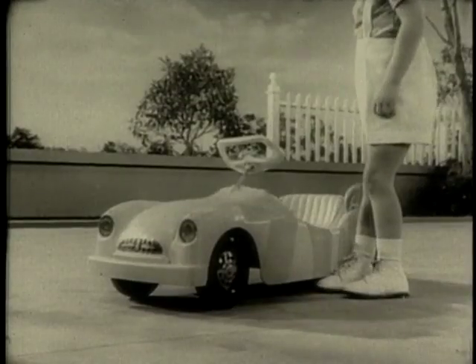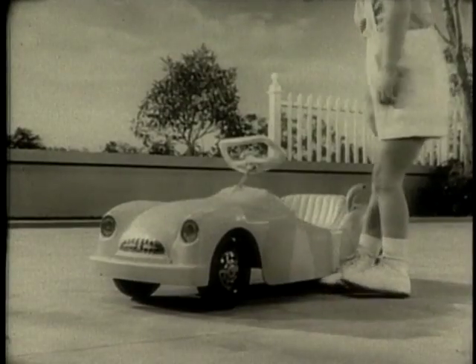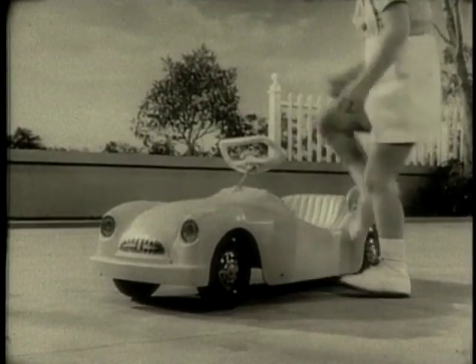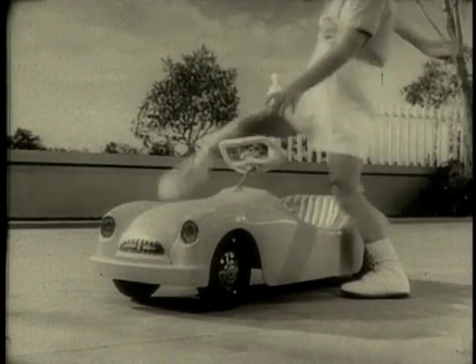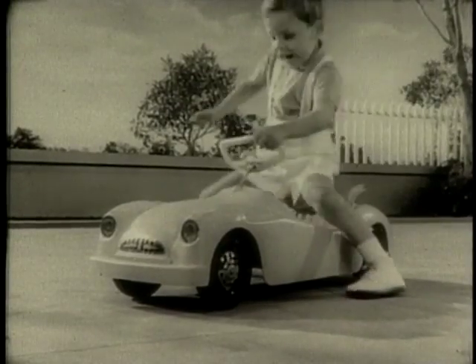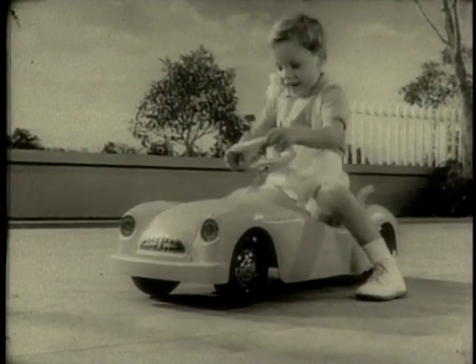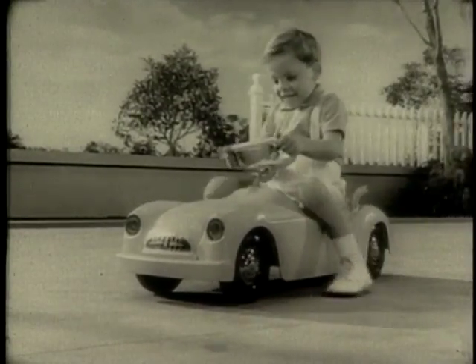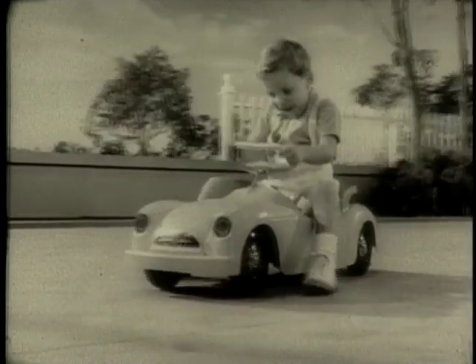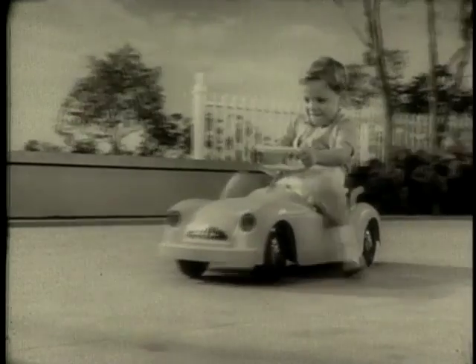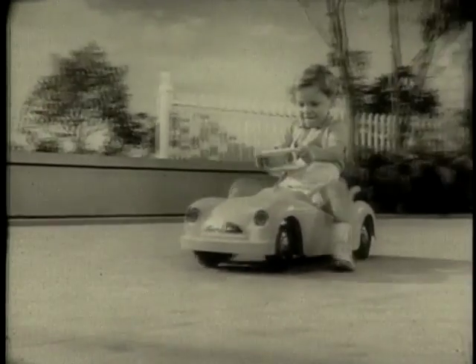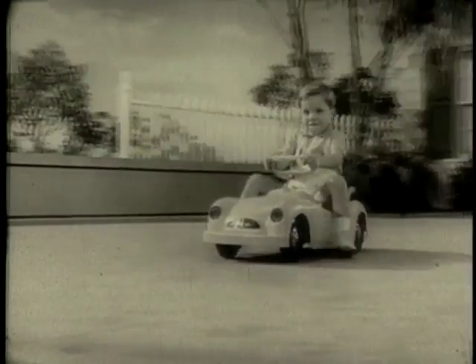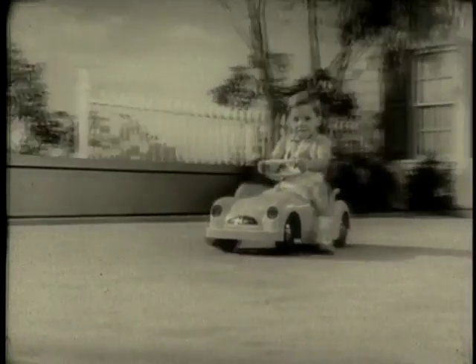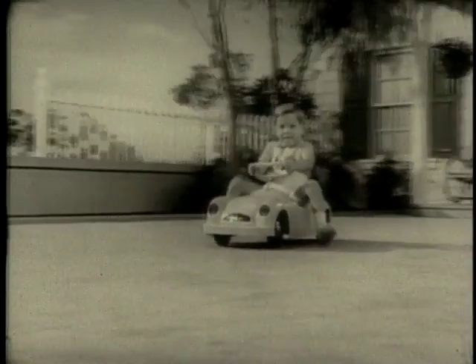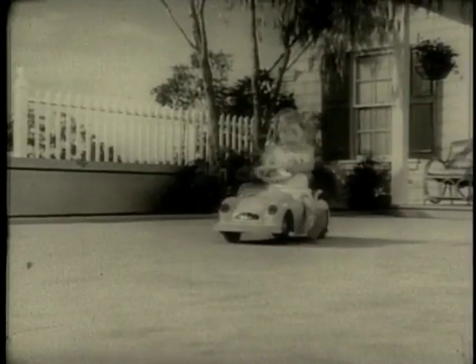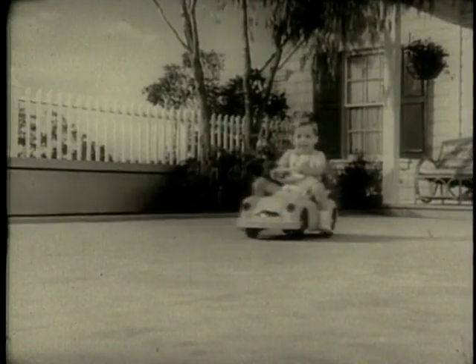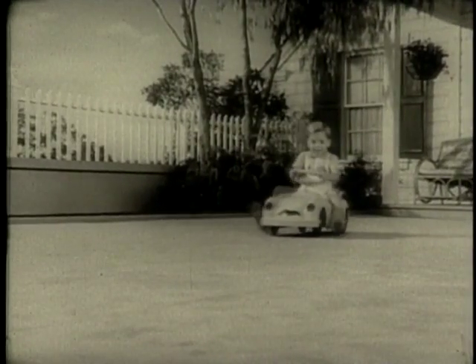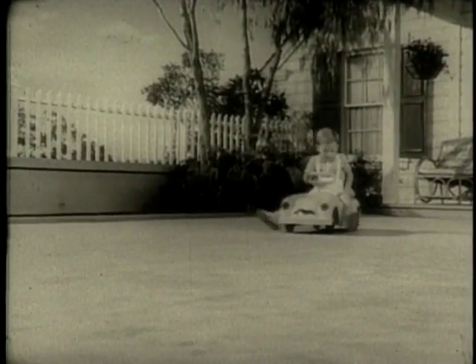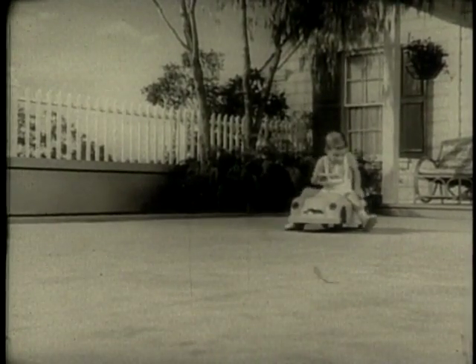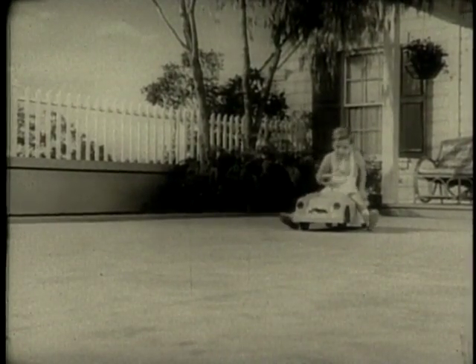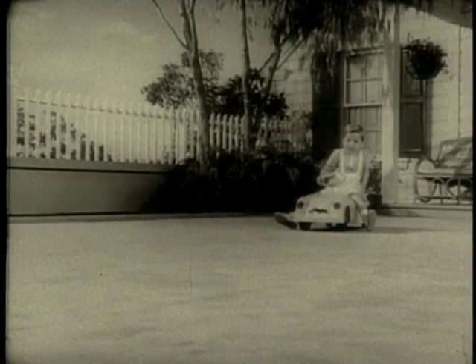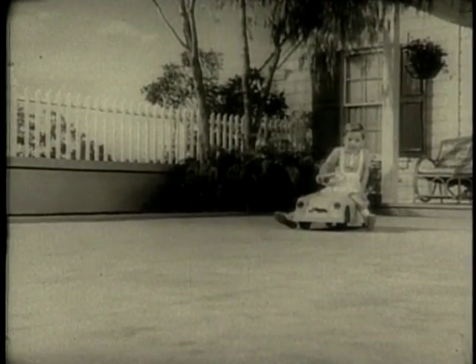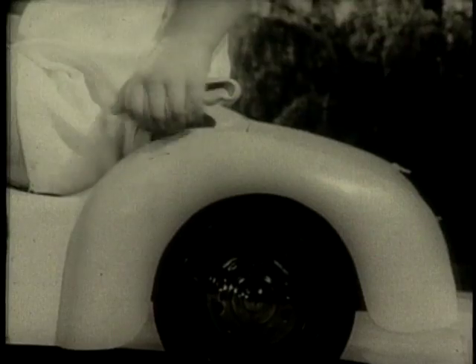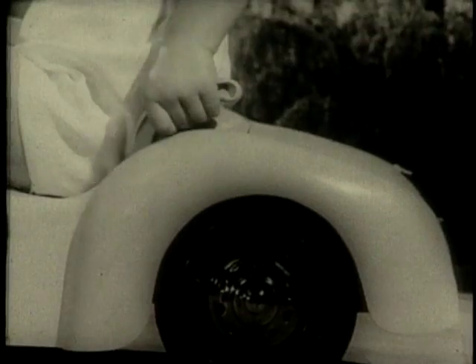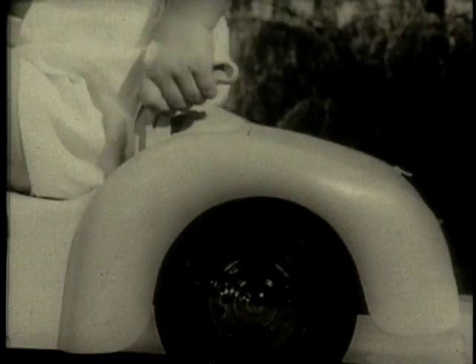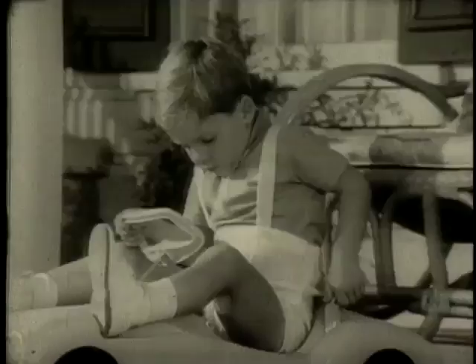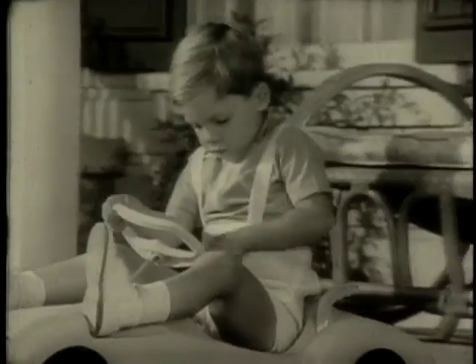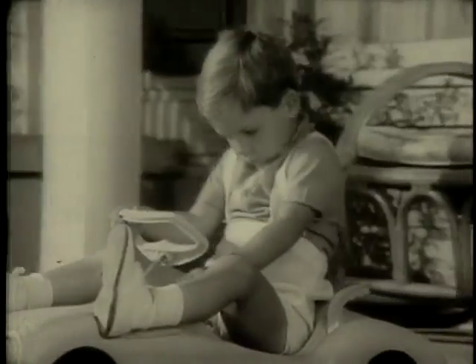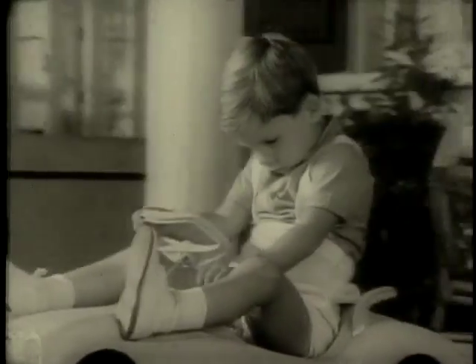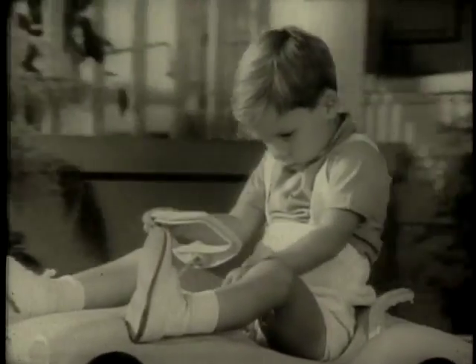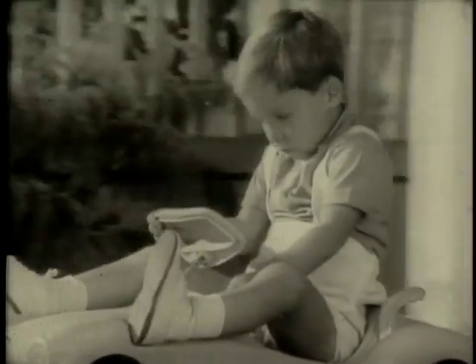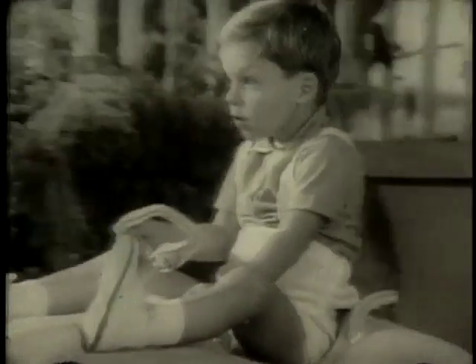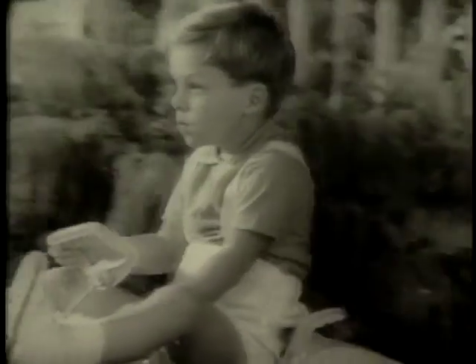No pedals. No batteries to make this car run. Just back her up to wind that powerful spring motor. Then set the brake. When you release it... Zoom! You're off.